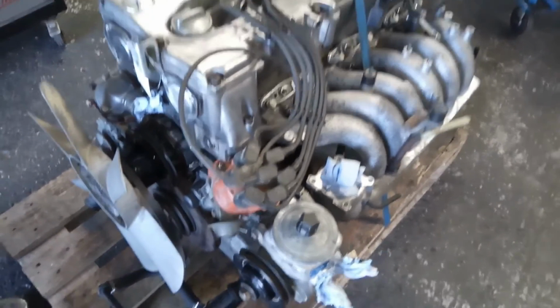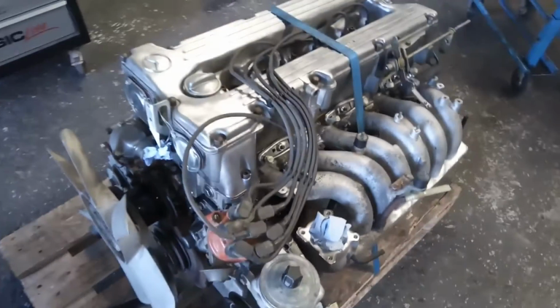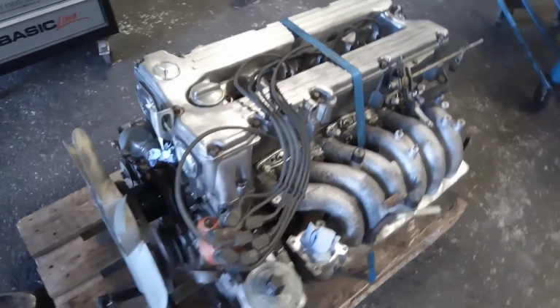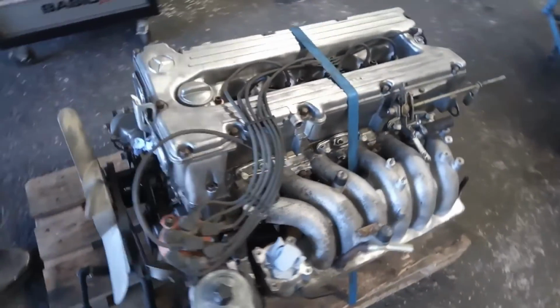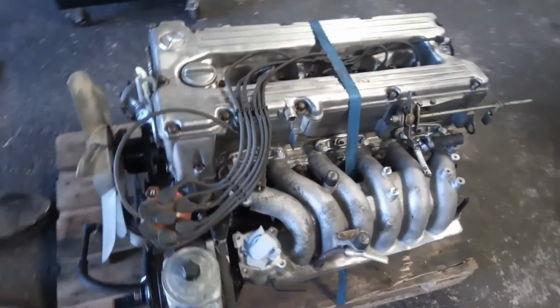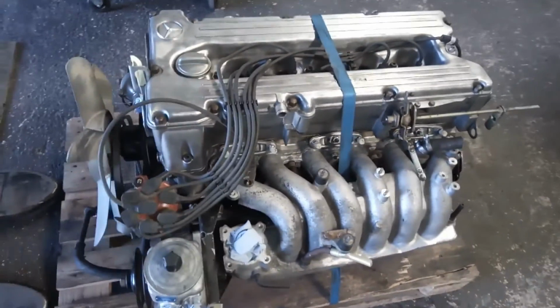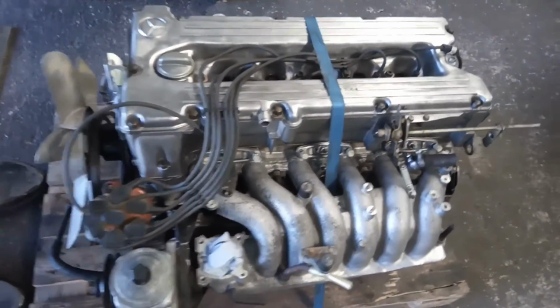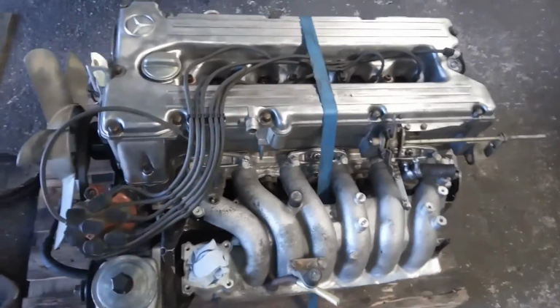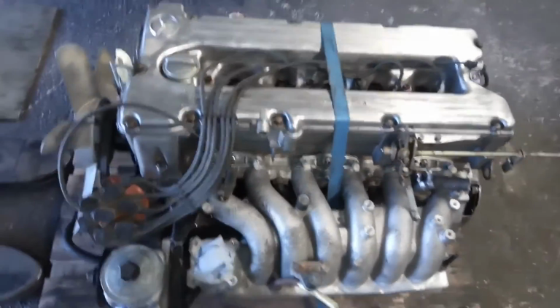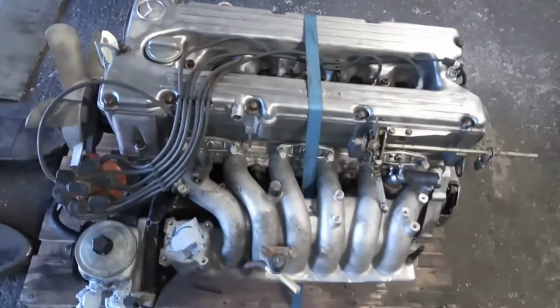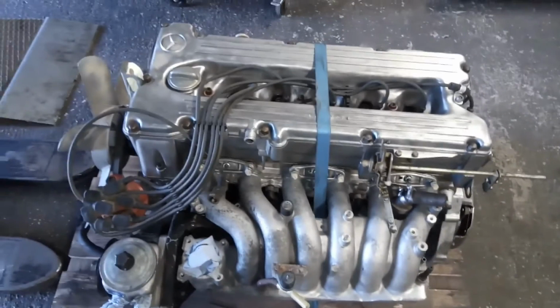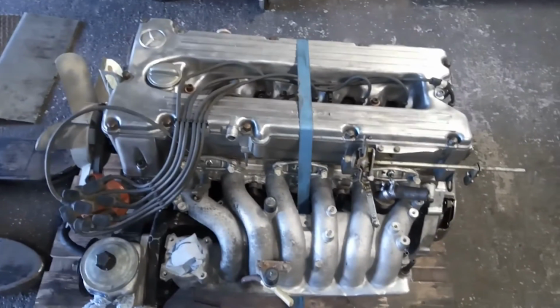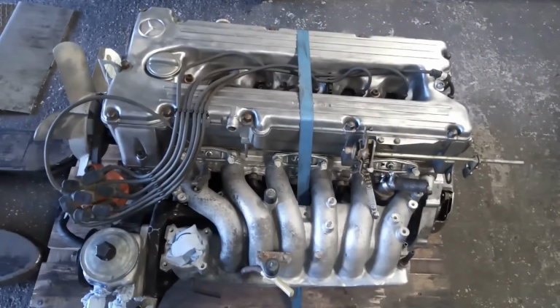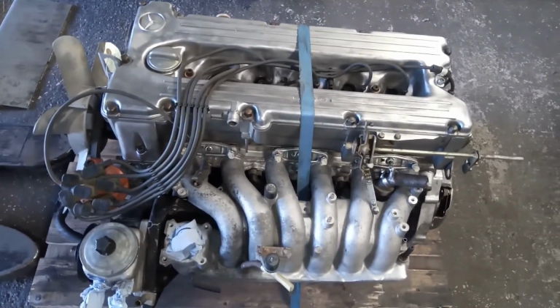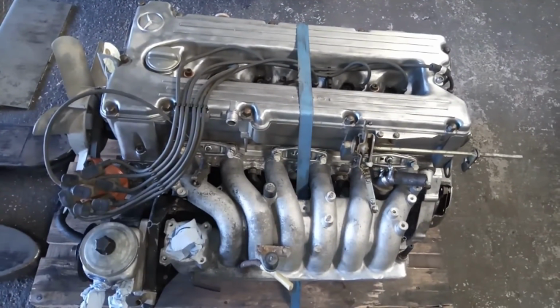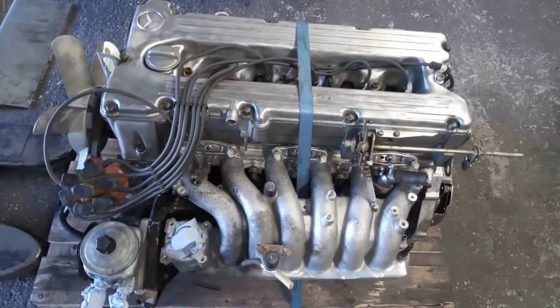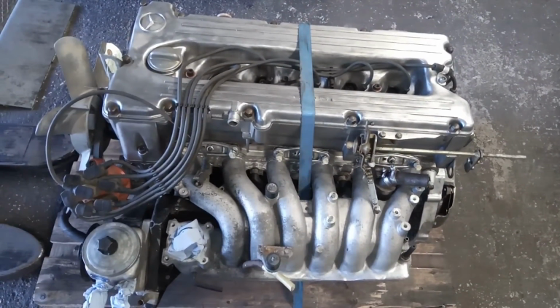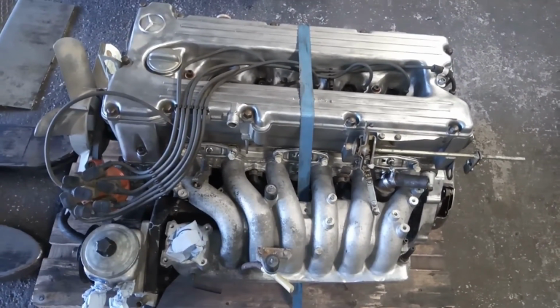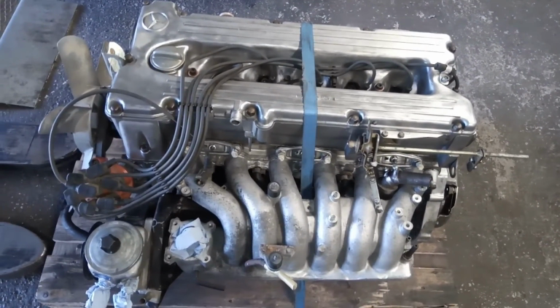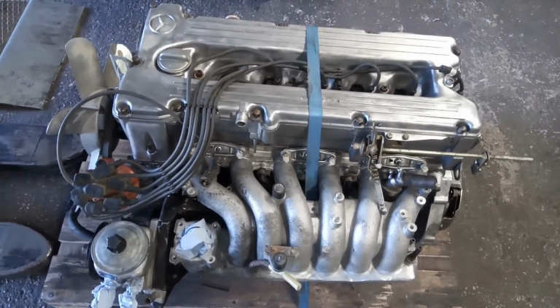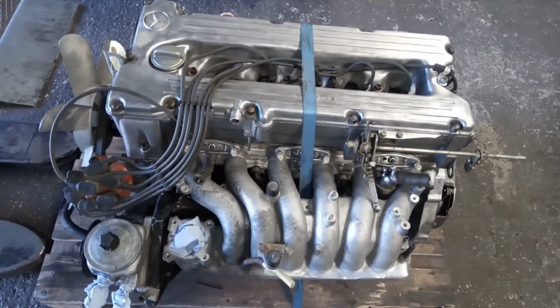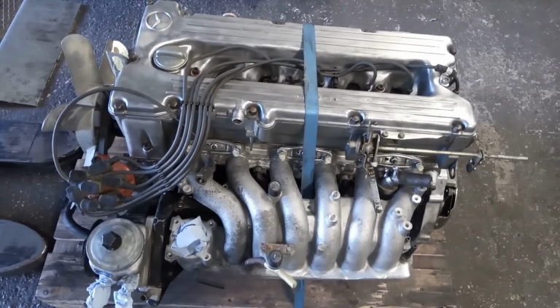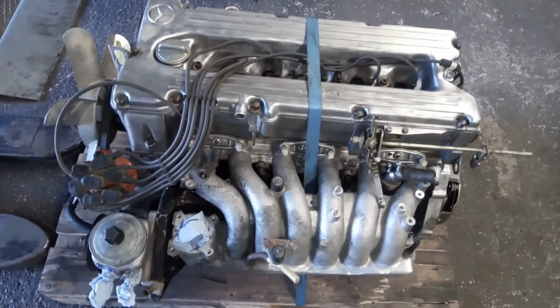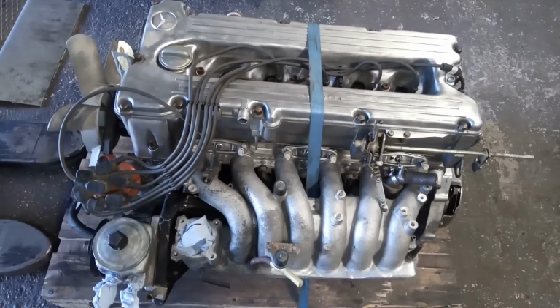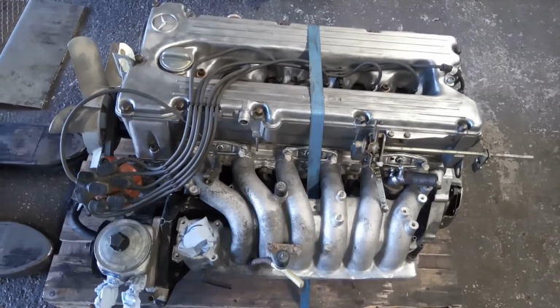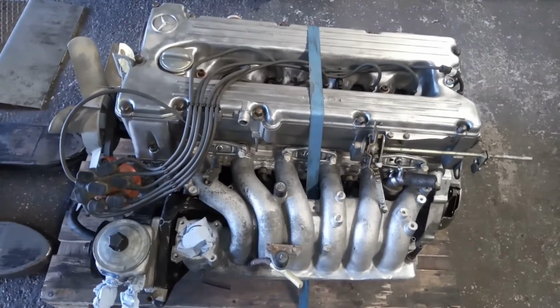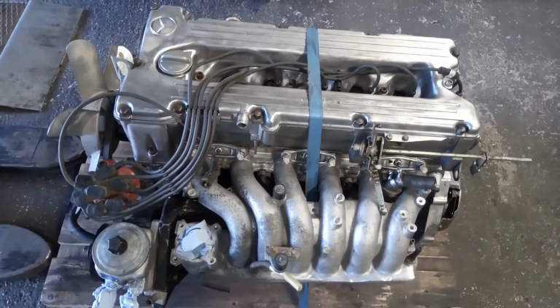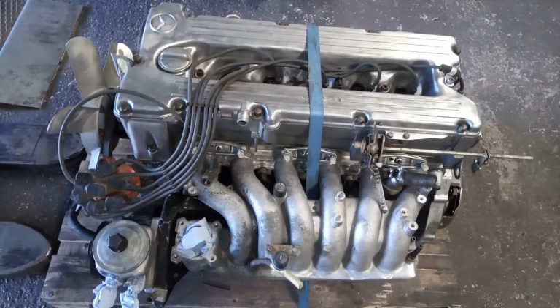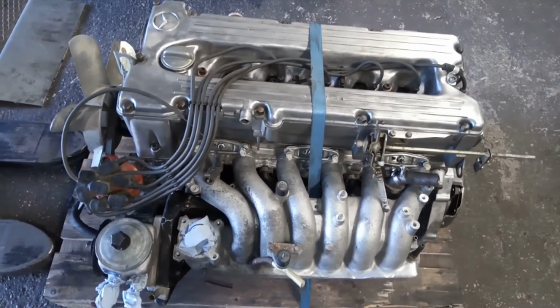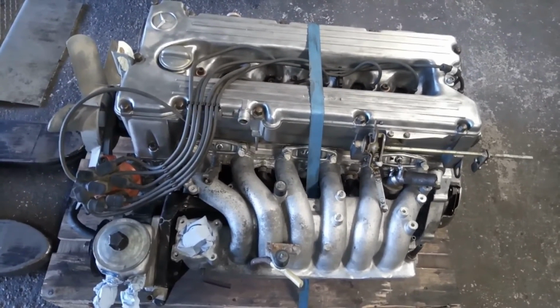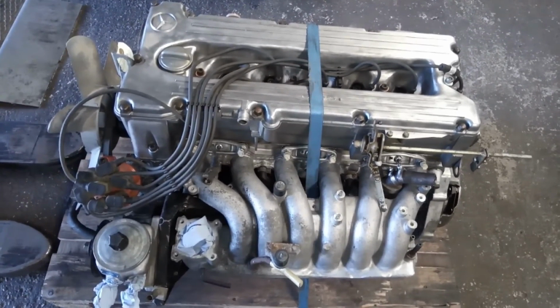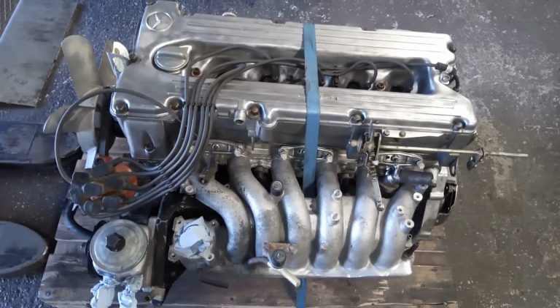Das war es von Räther Zylinderkopftechnik und Motorentechnik an dieser Stelle. Wer Fragen zu solchen Themen hat, kann sich gerne mit uns in Verbindung setzen. Und ansonsten würde ich sagen: nutzen Sie das schöne Wetter, genießen Sie den Tag. Gruß in die Welt. Bis dahin.